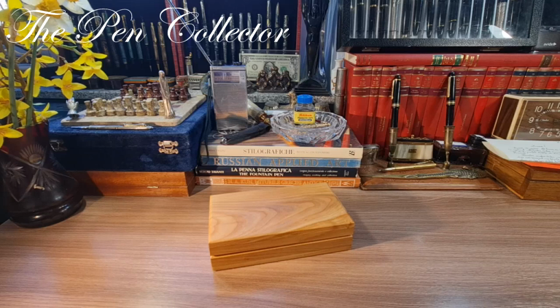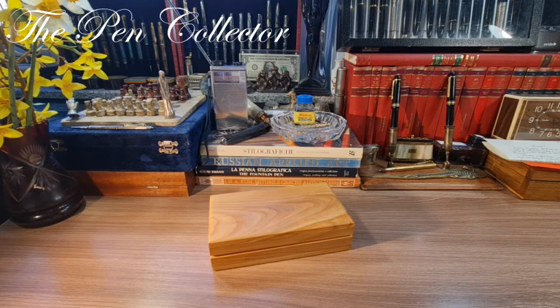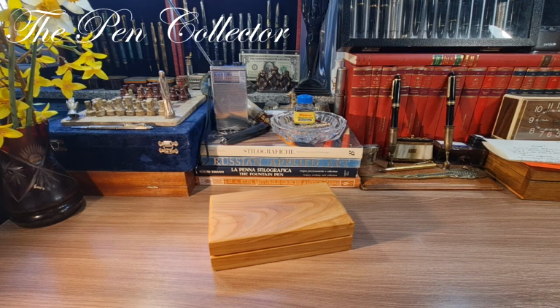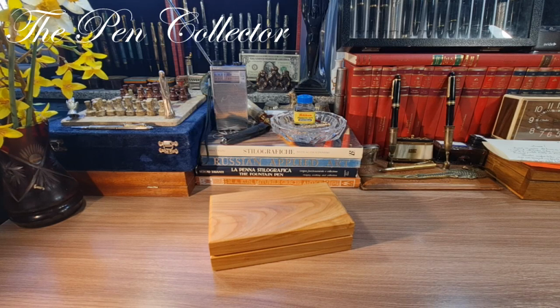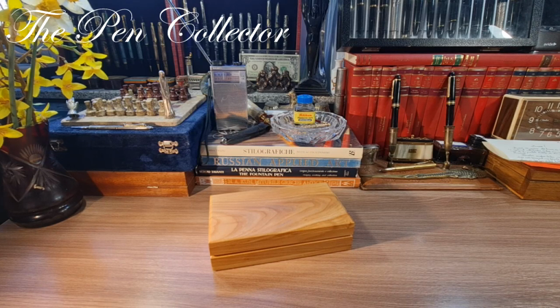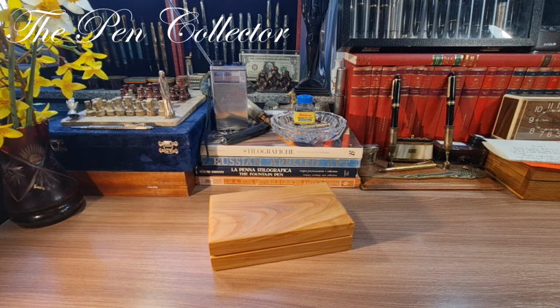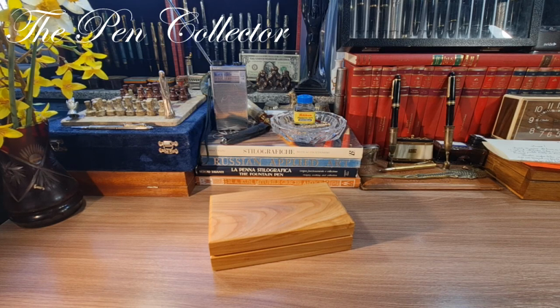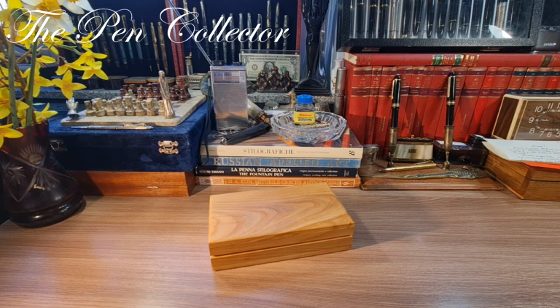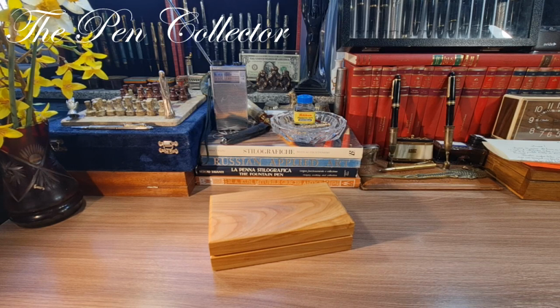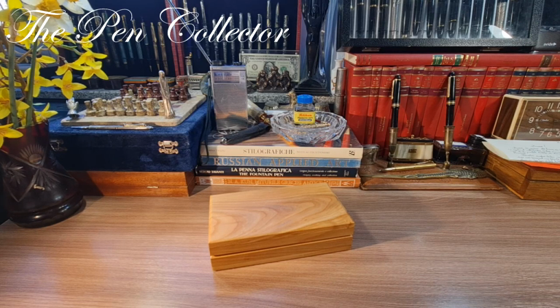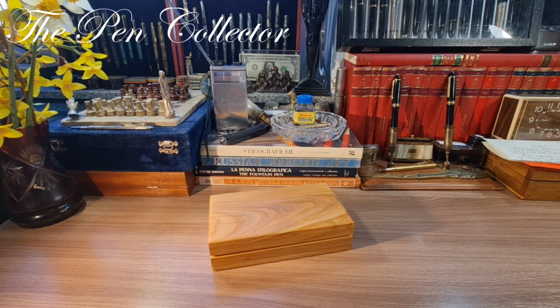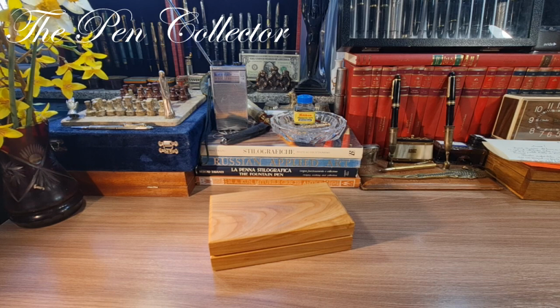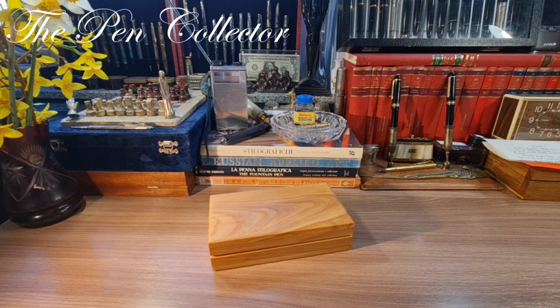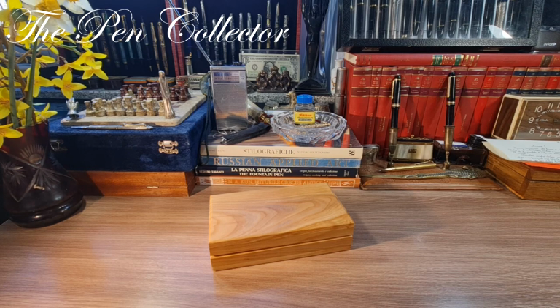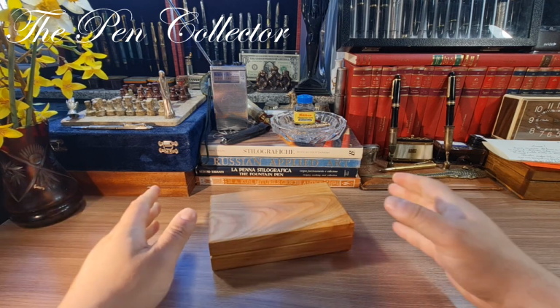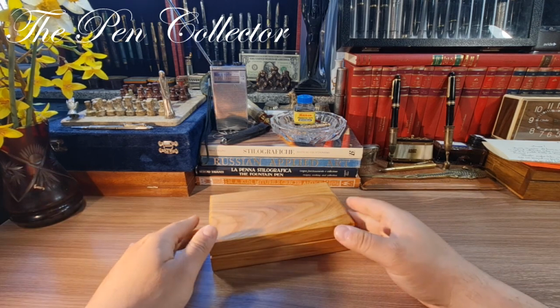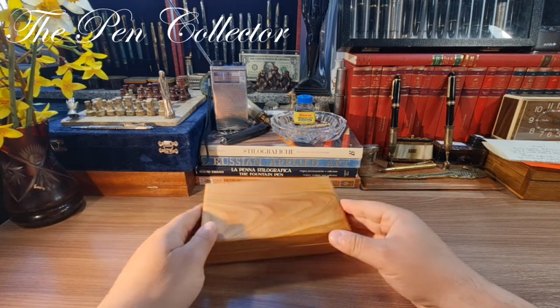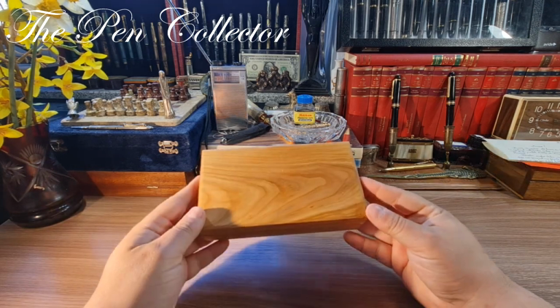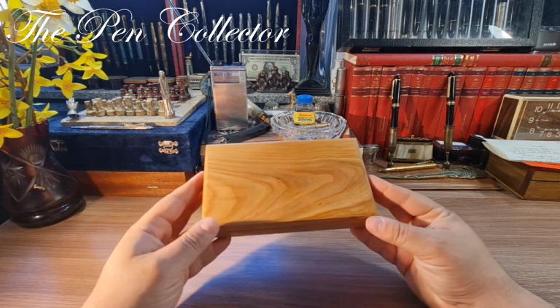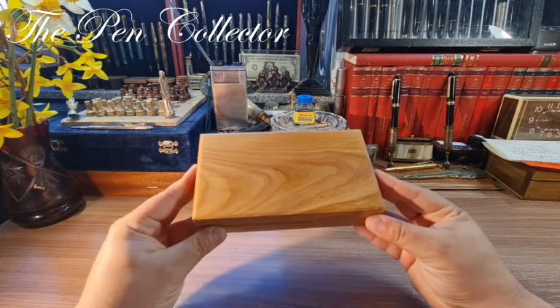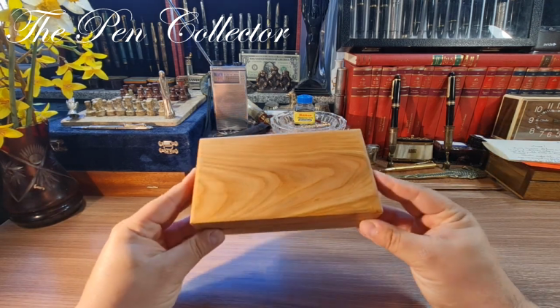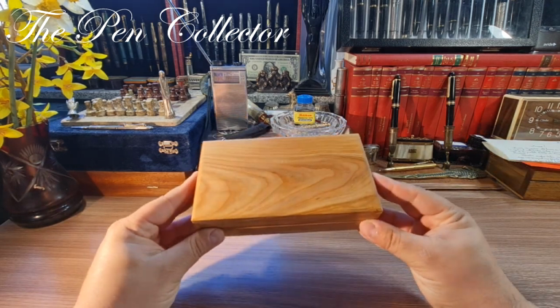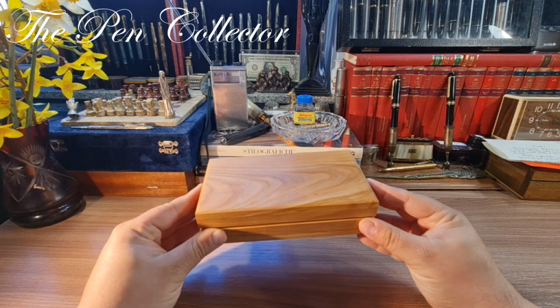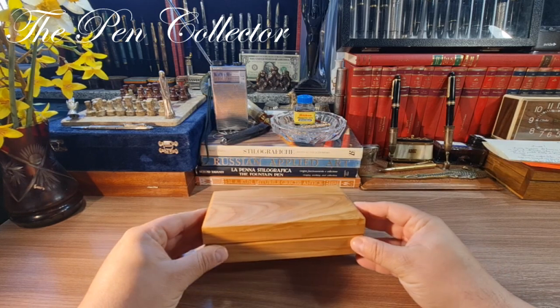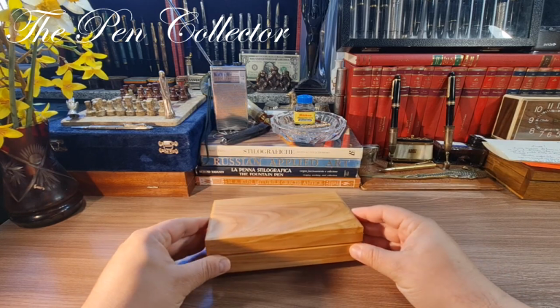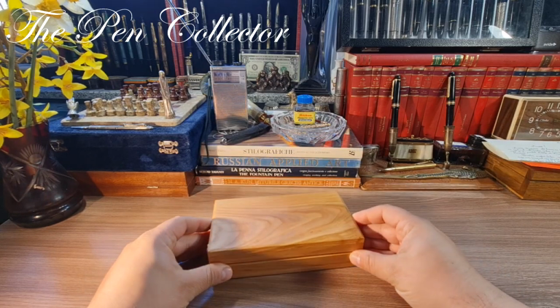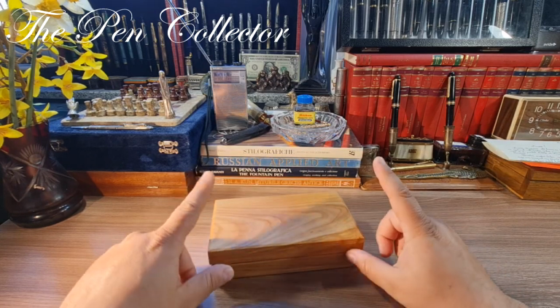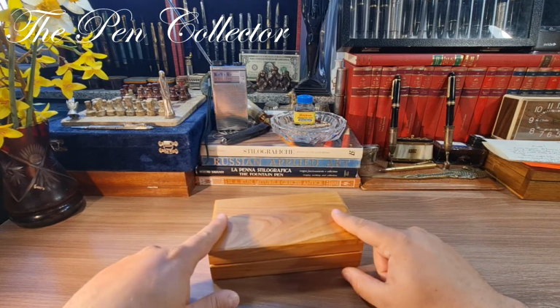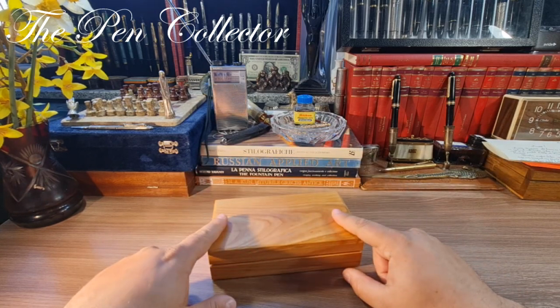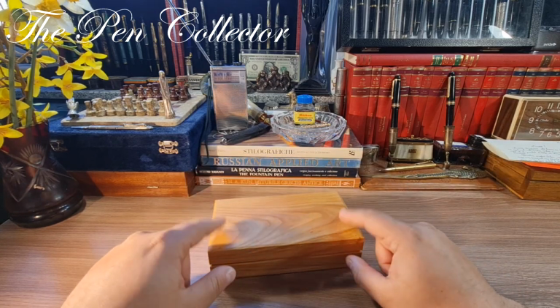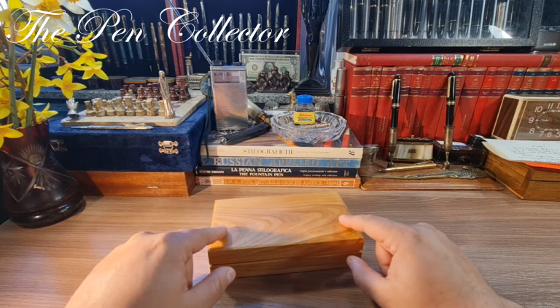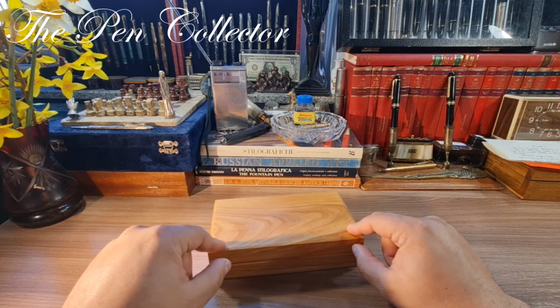Hello and welcome friends! Welcome to this promotional video or trailer. I have here my first bespoke or handmade fountain pen made by David Florin, an artist from Romania.